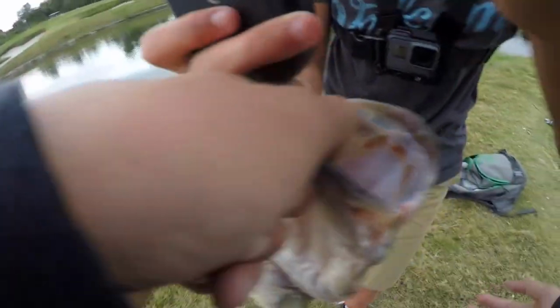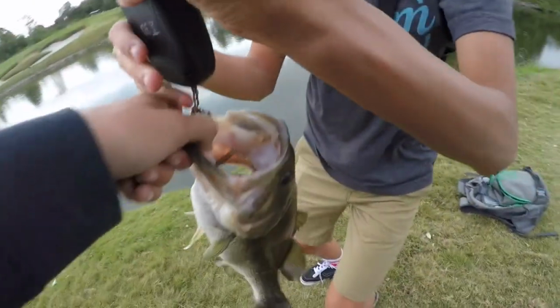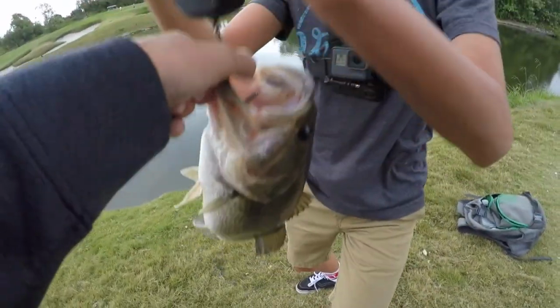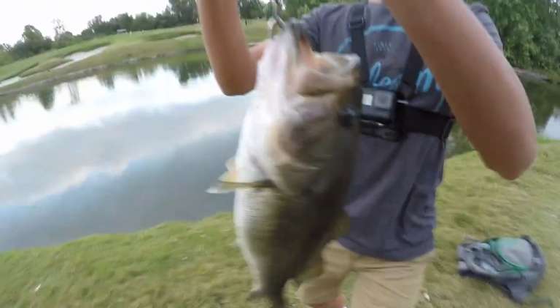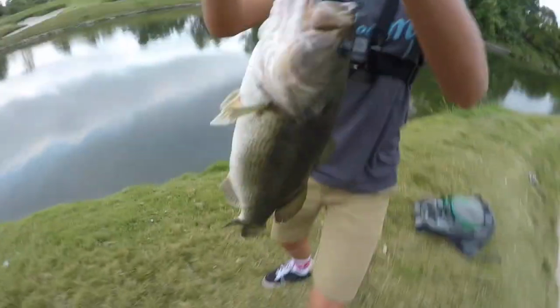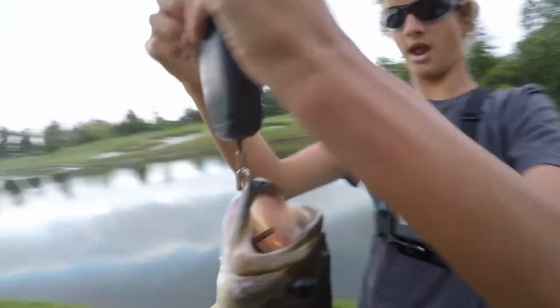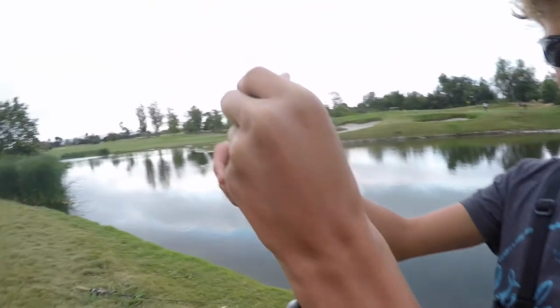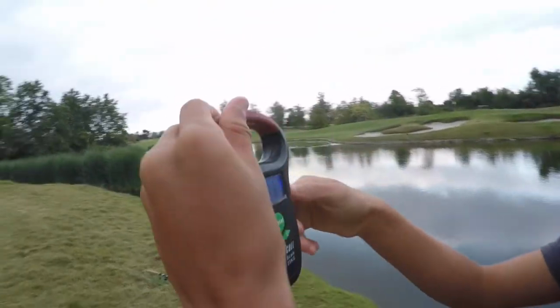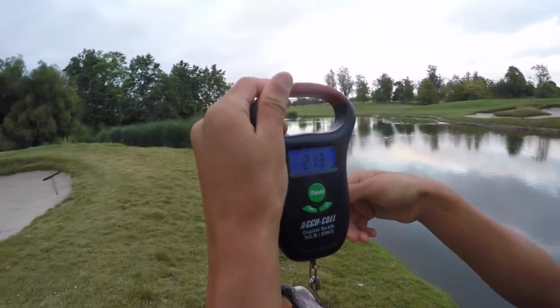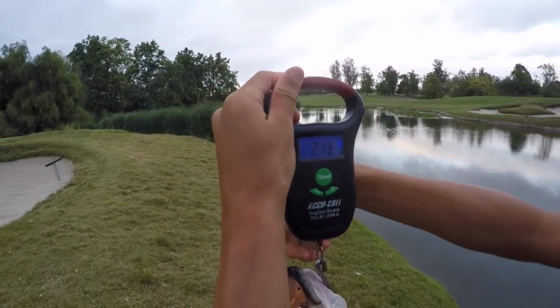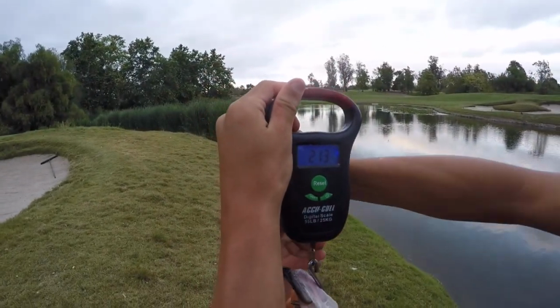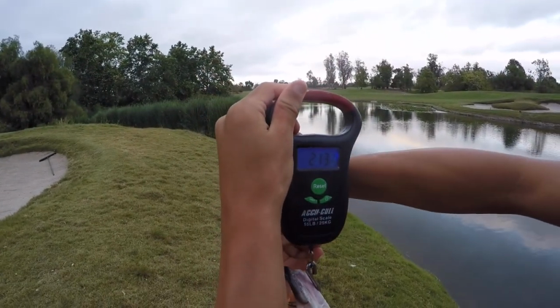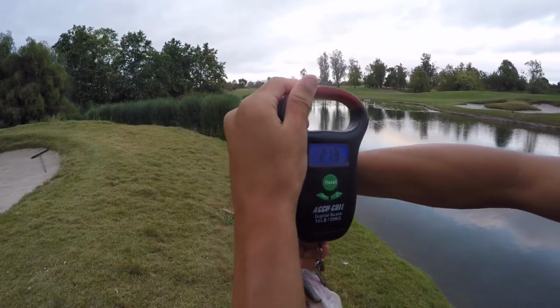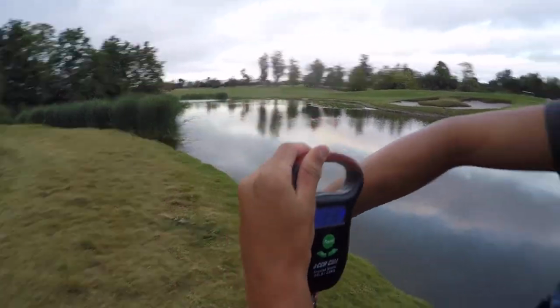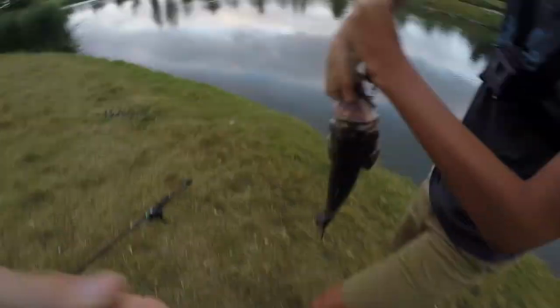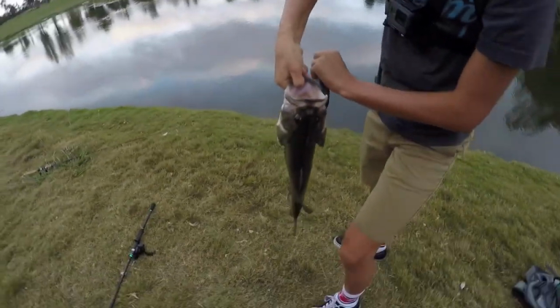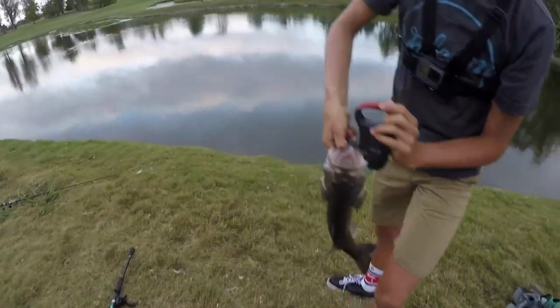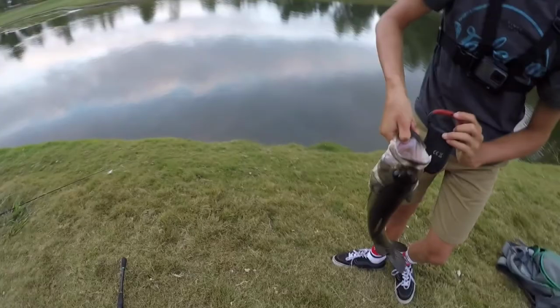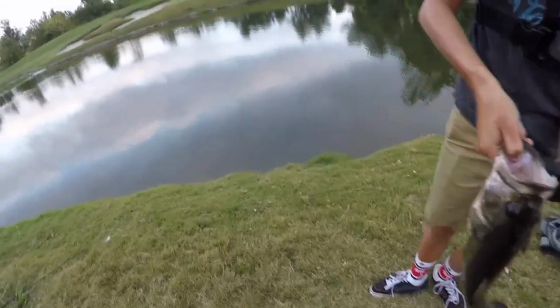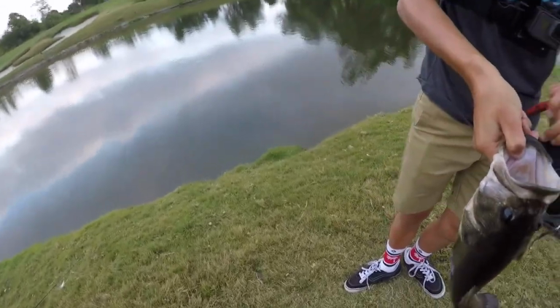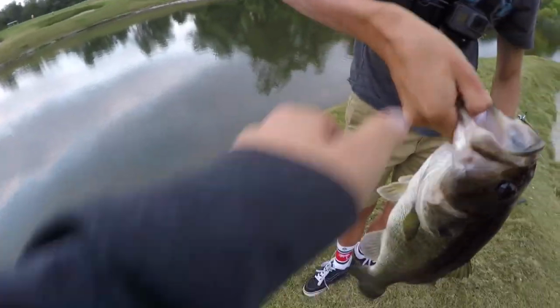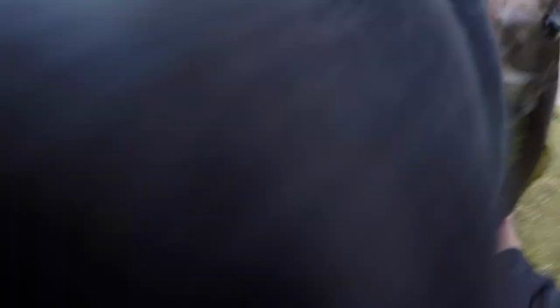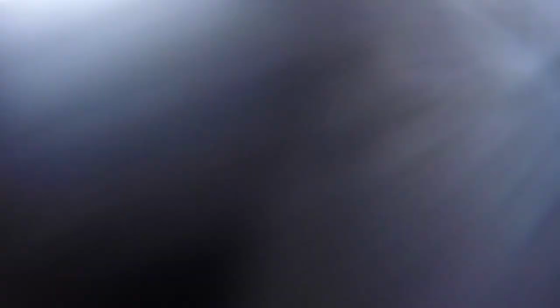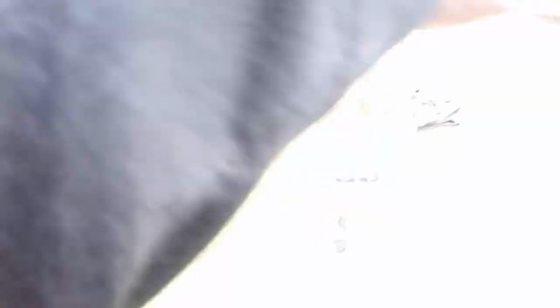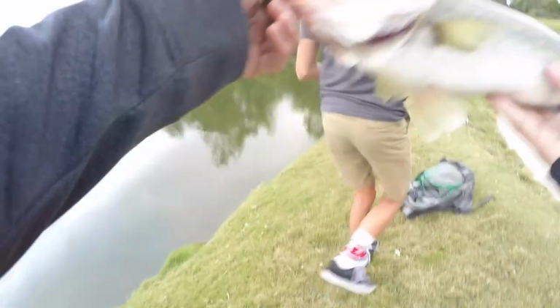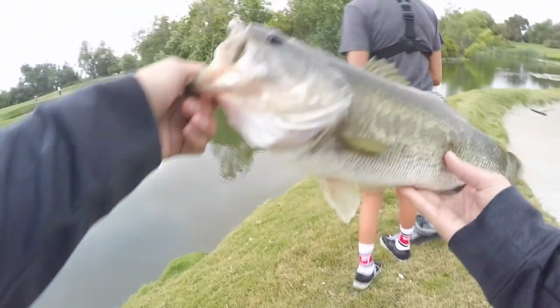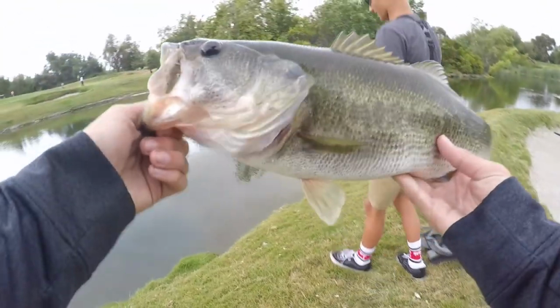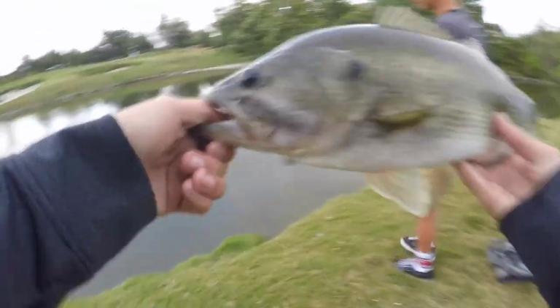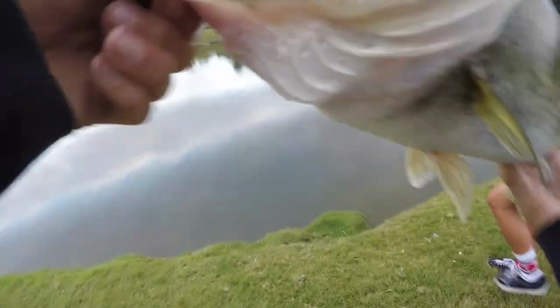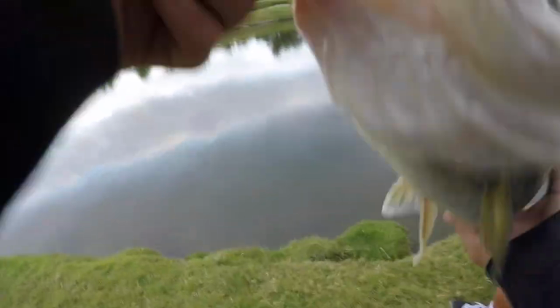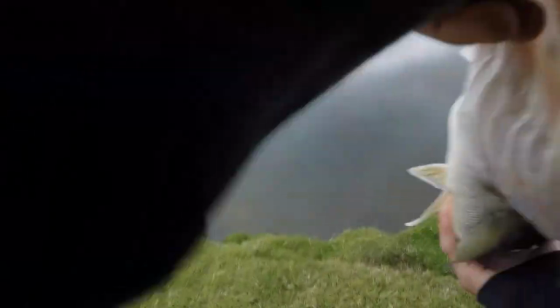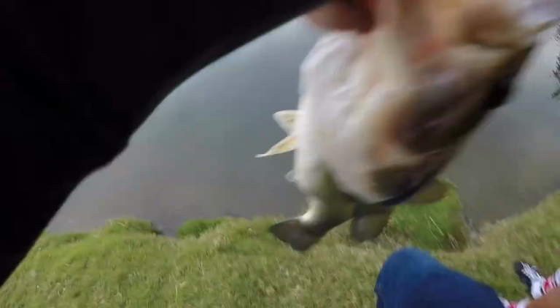Let him go. How big do you think he is? Two pounds on the dot. Yep, called it. Just let him go. Get the release — oh, he's ready to go.